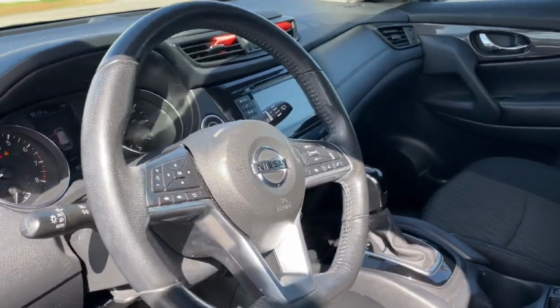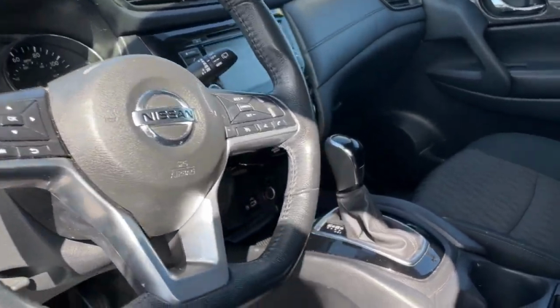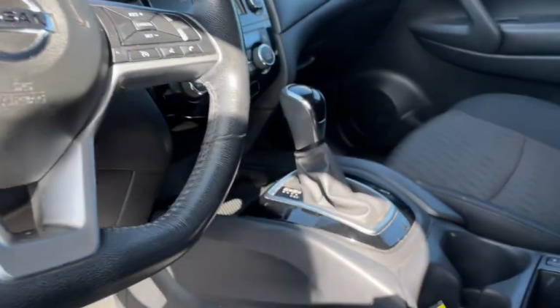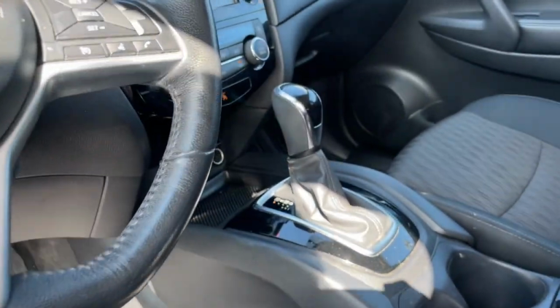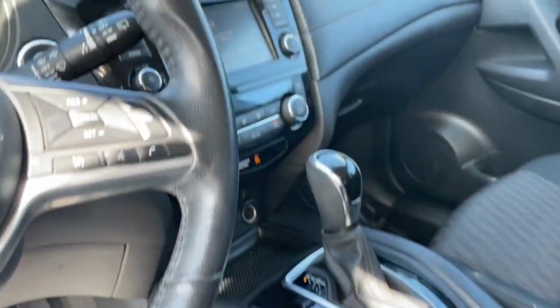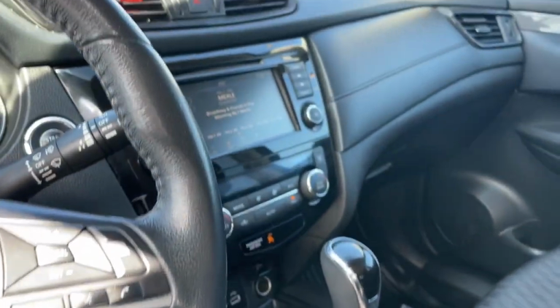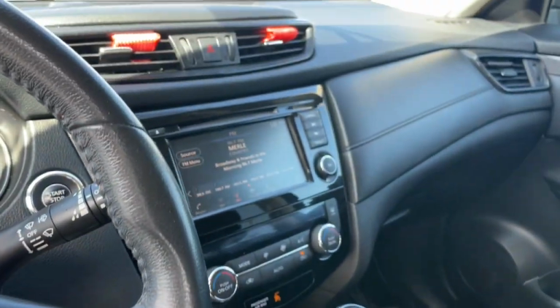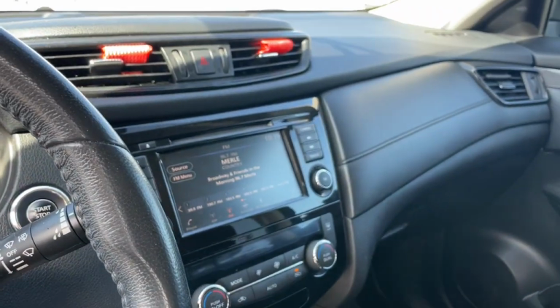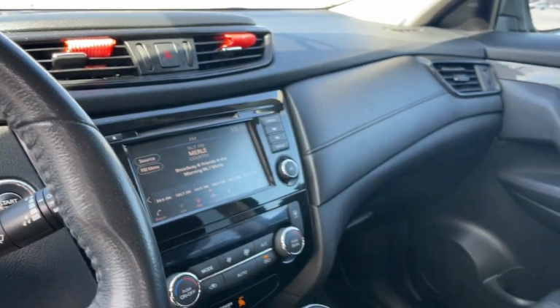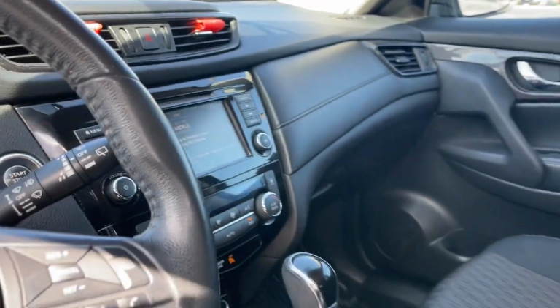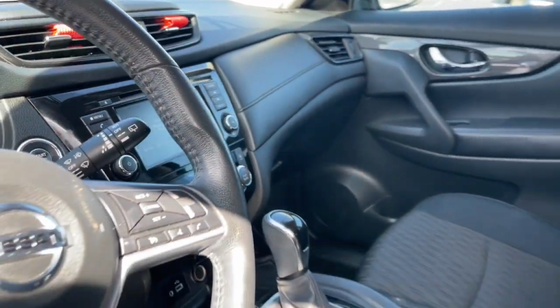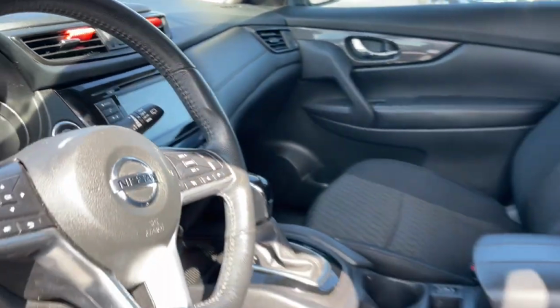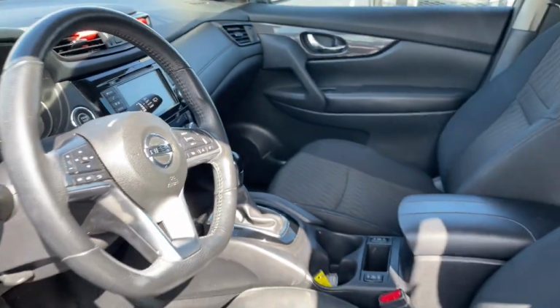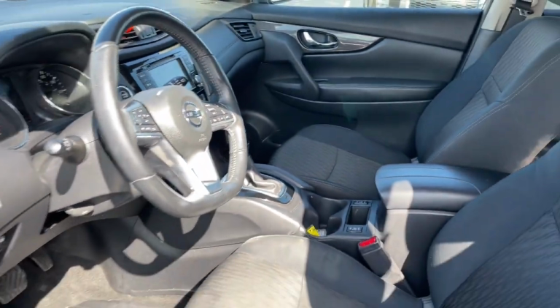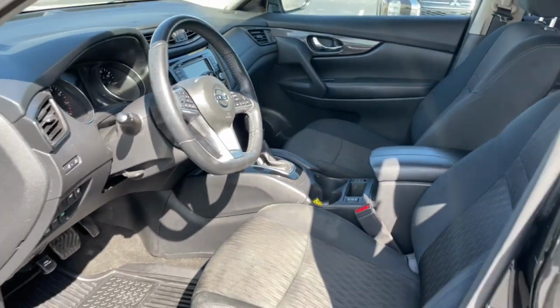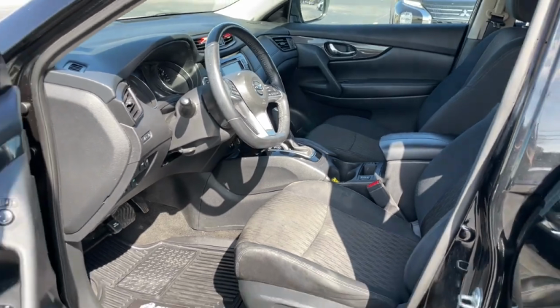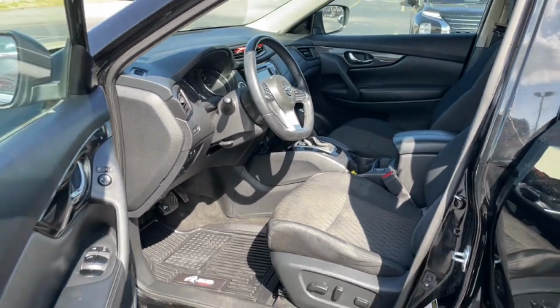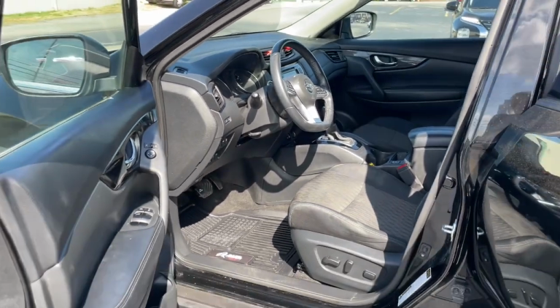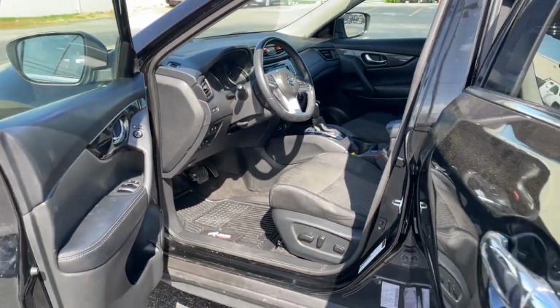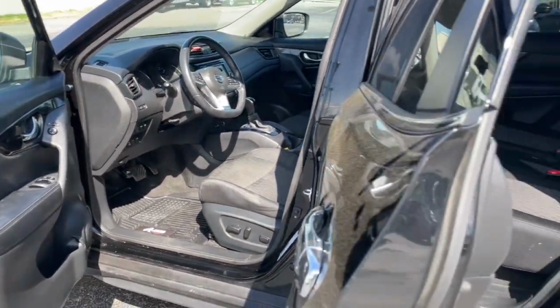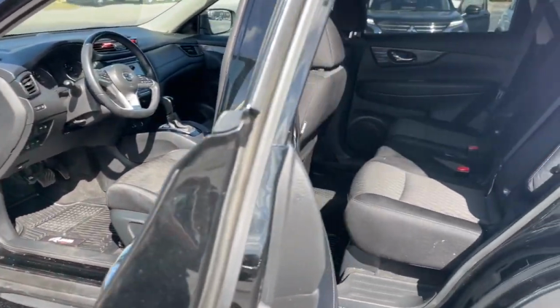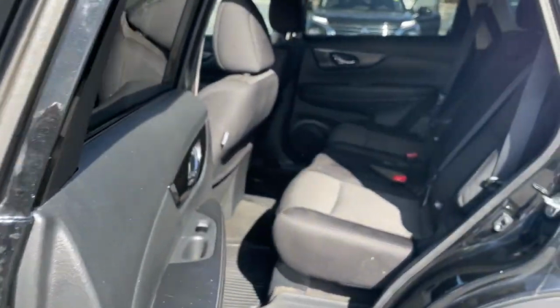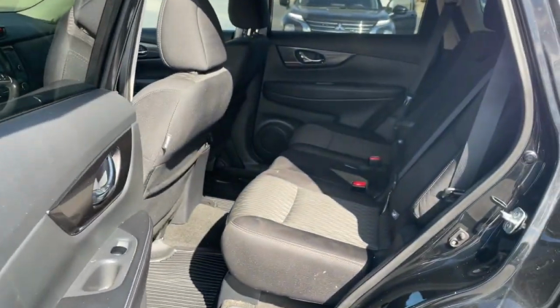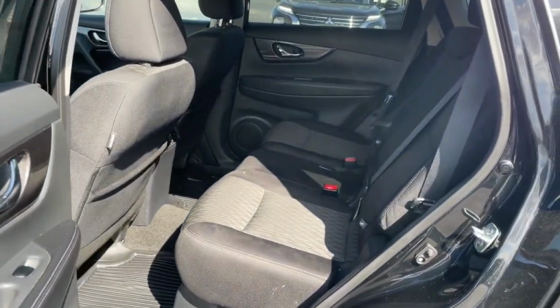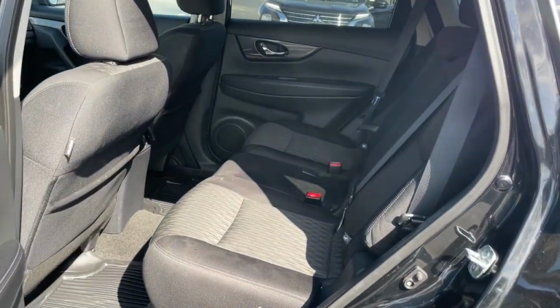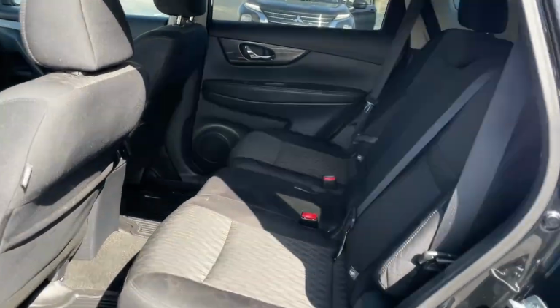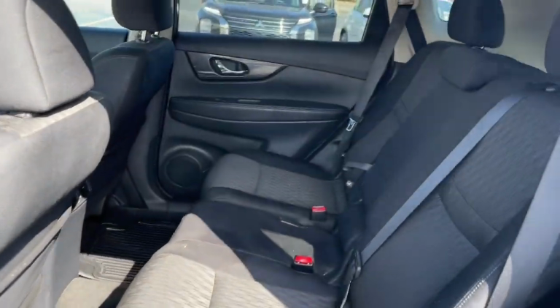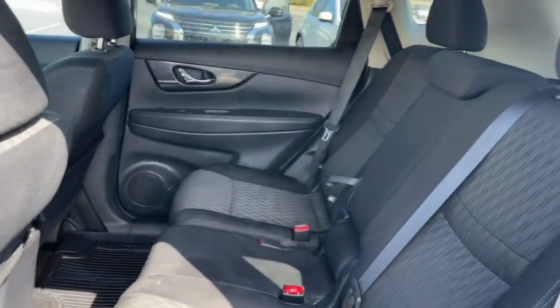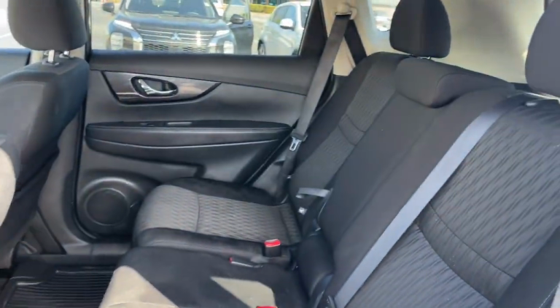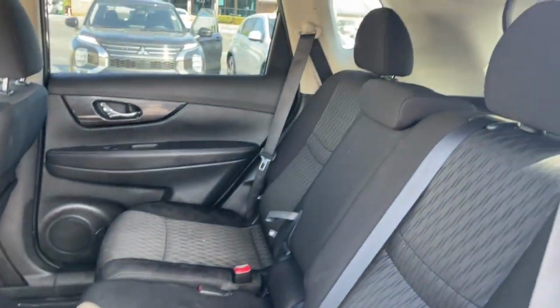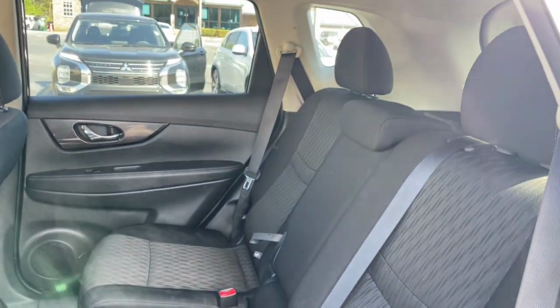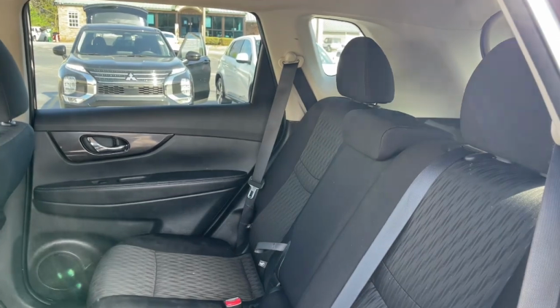This can-do crossover anticipates your wants and needs with a quiet, comfortable ride in a spacious, well-equipped cabin. These are just some of the great options this vehicle comes with.